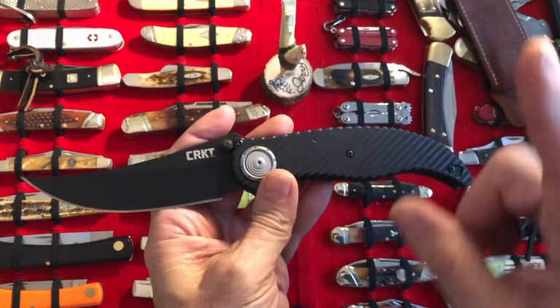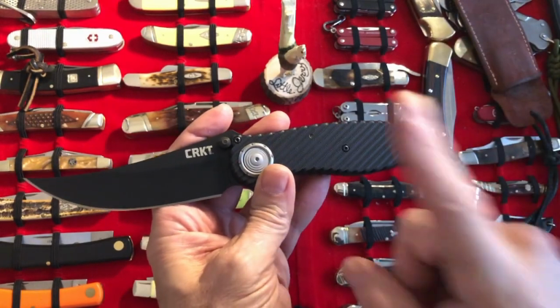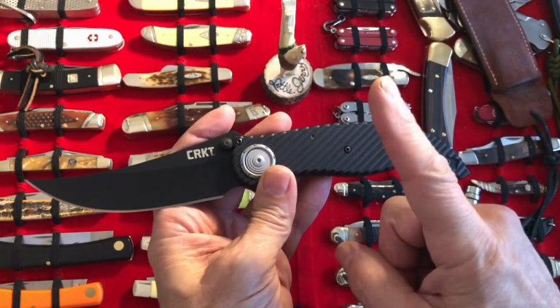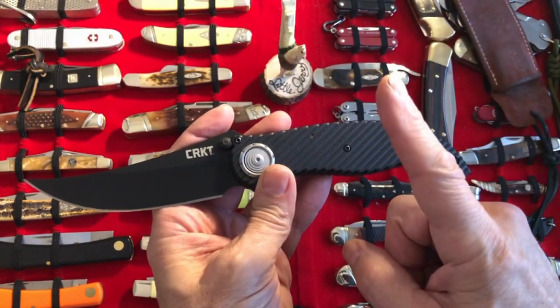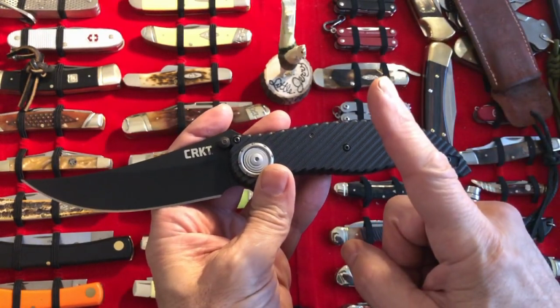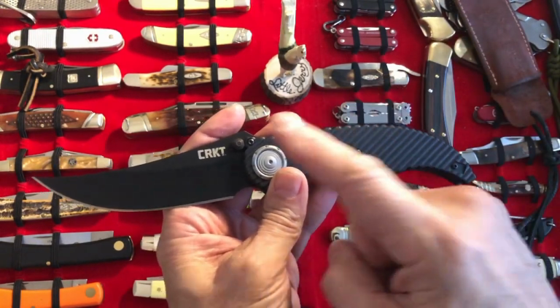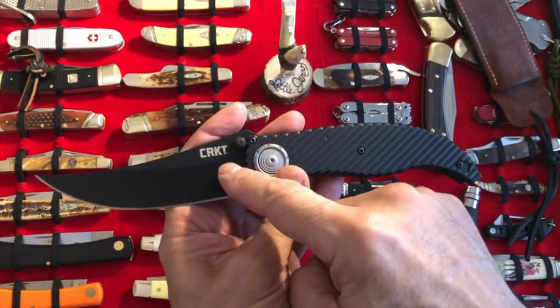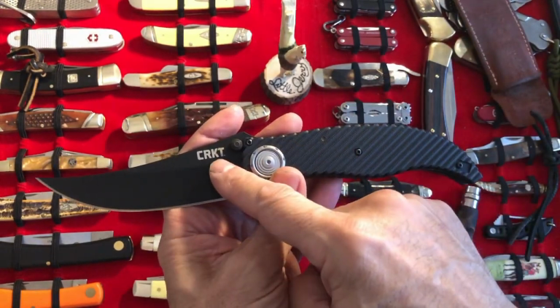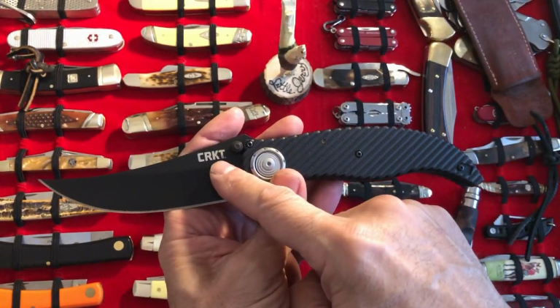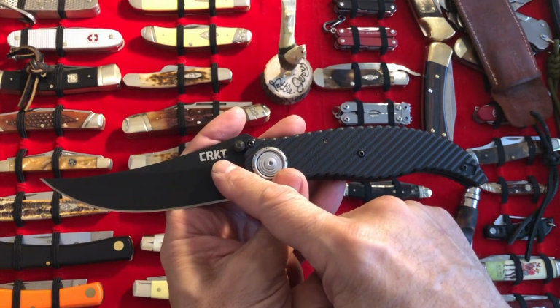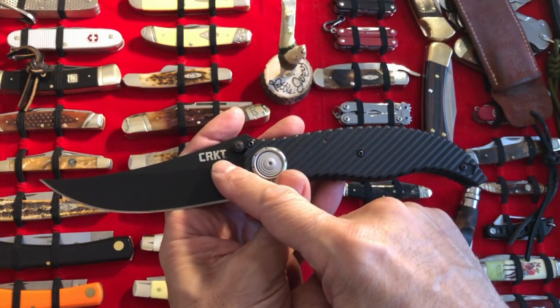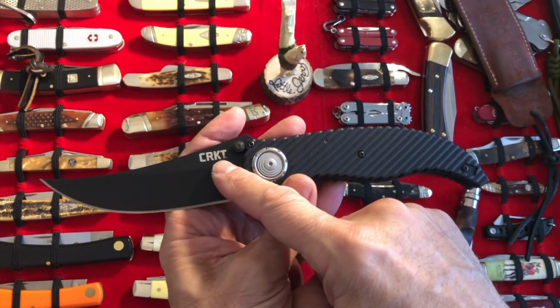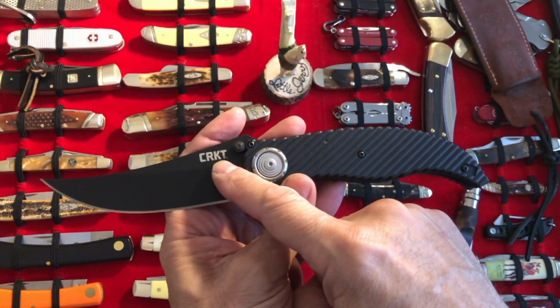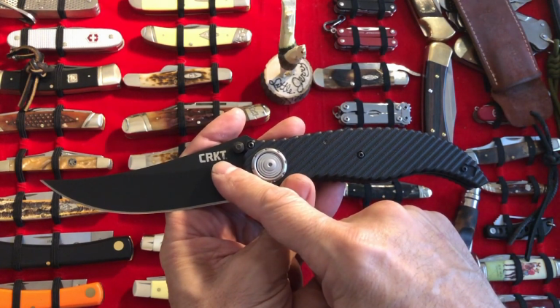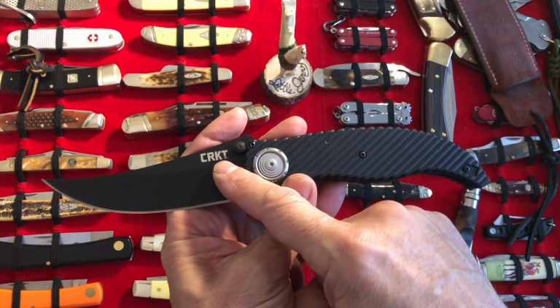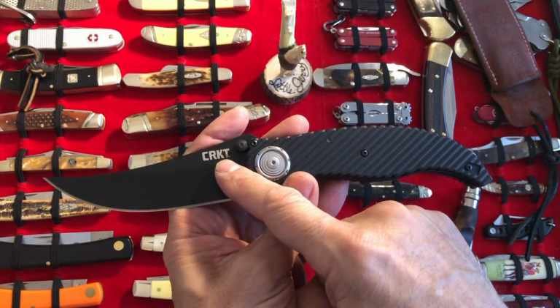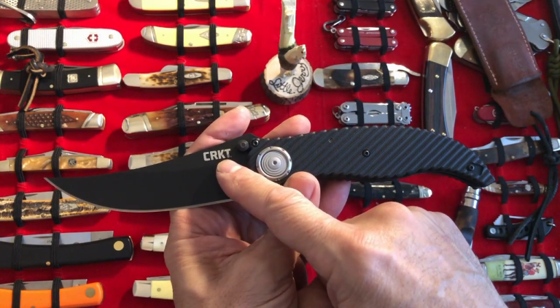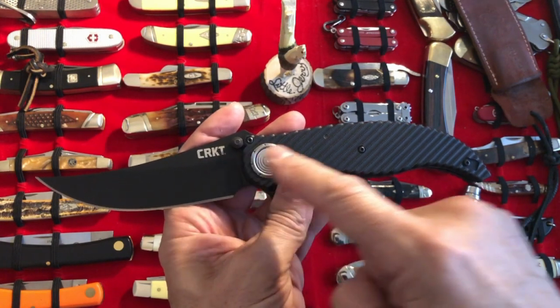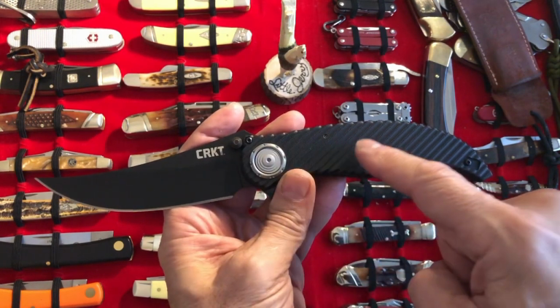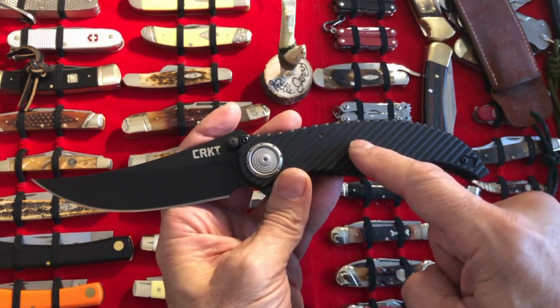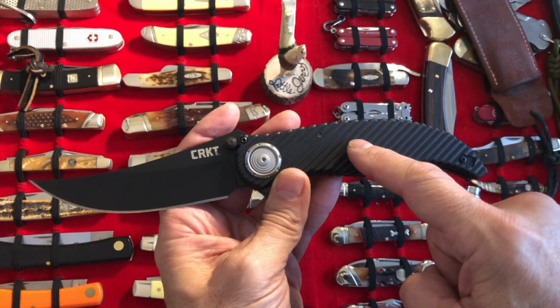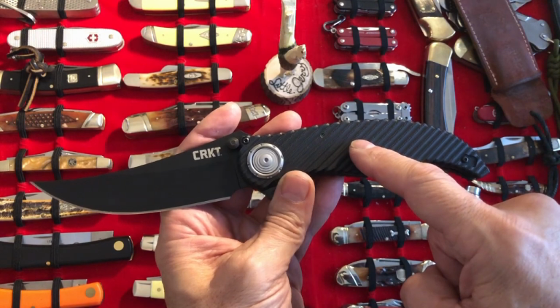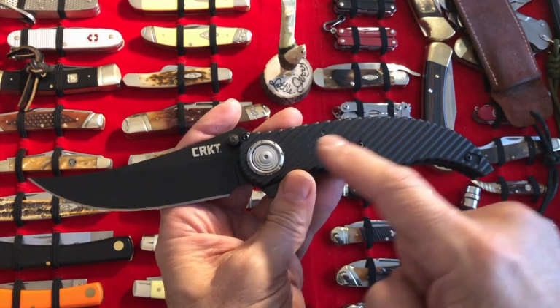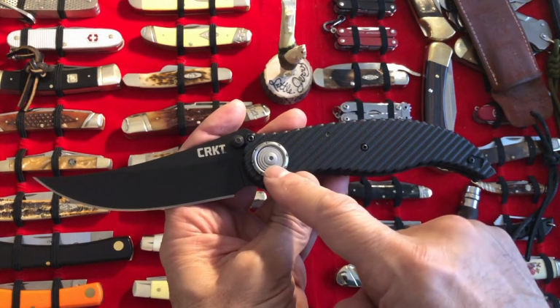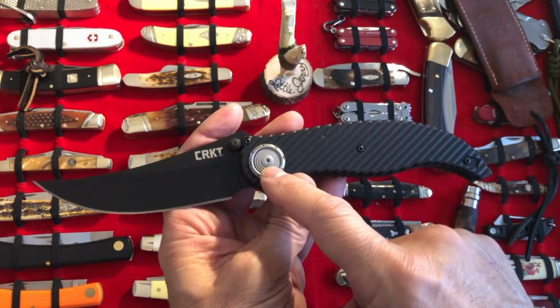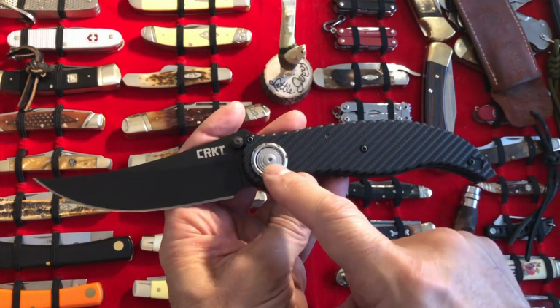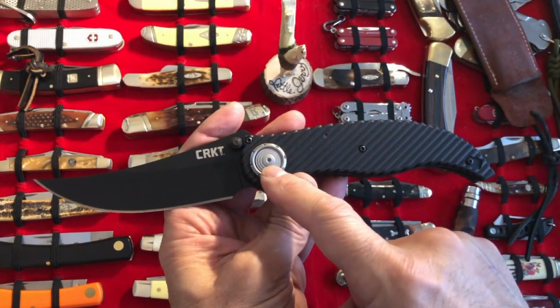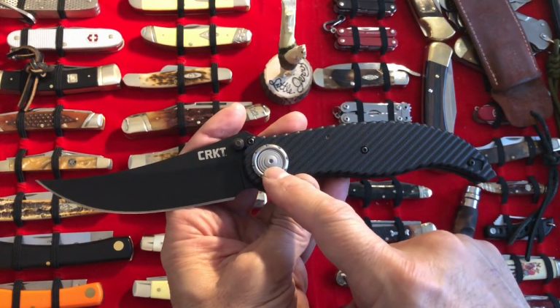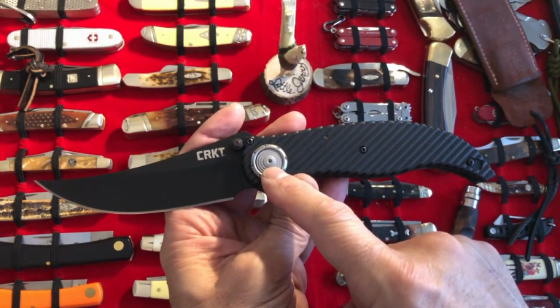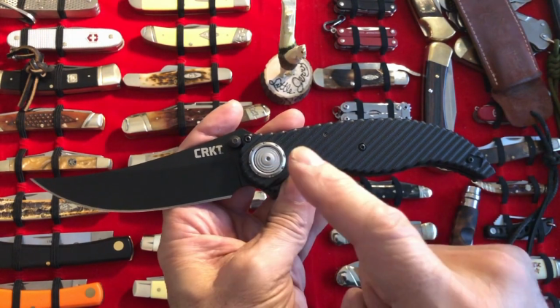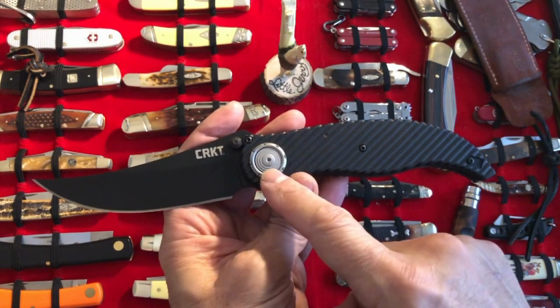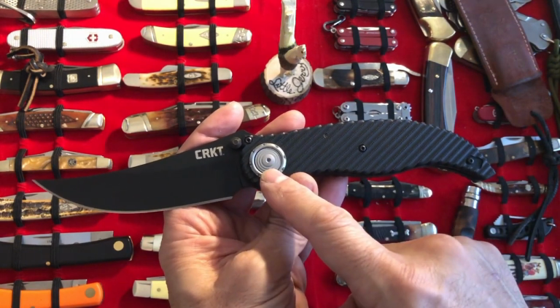The first thing I will say is that CRKT should contact Andrew Demko right away, because I'm sure the sales of this knife skyrocketed since he did that strength test. That's all I'm going to say about that.